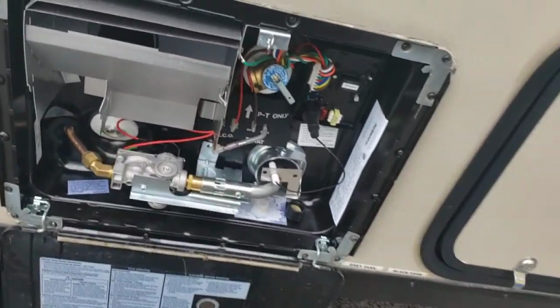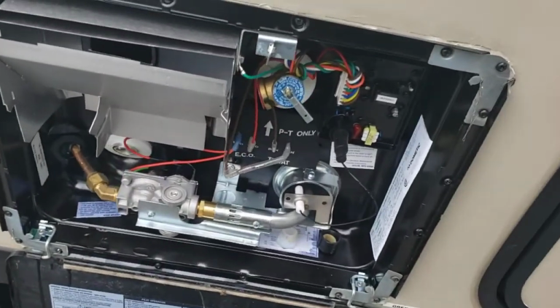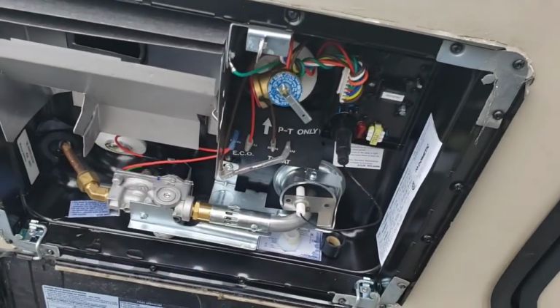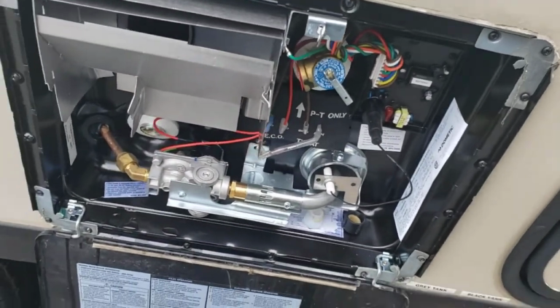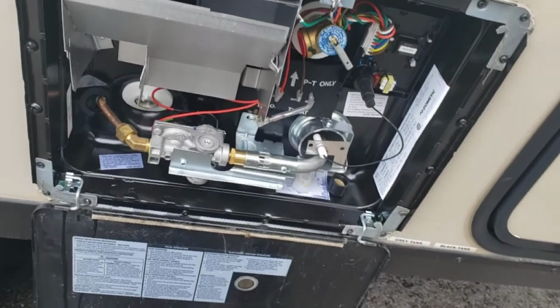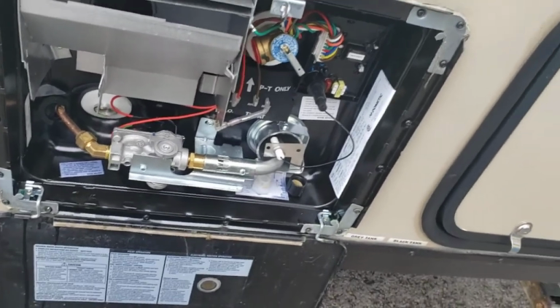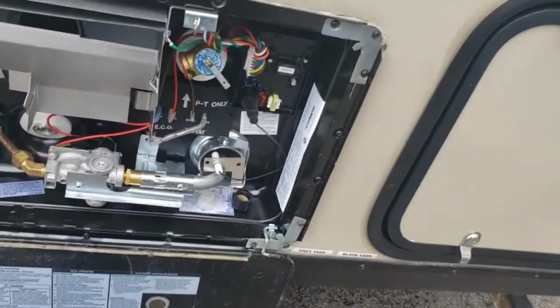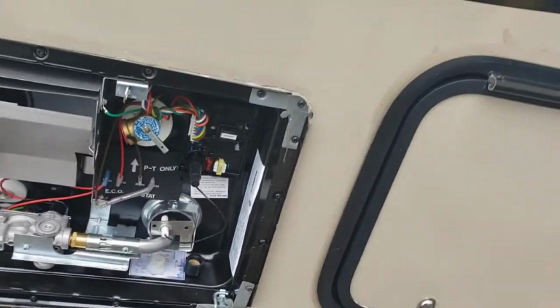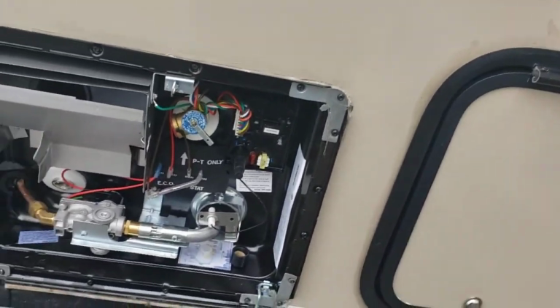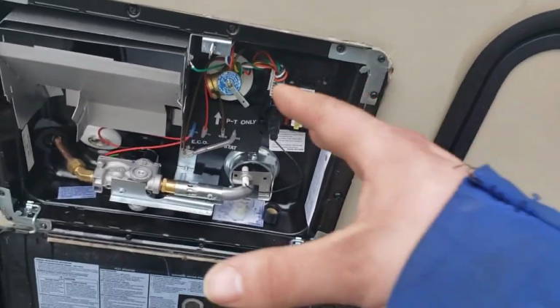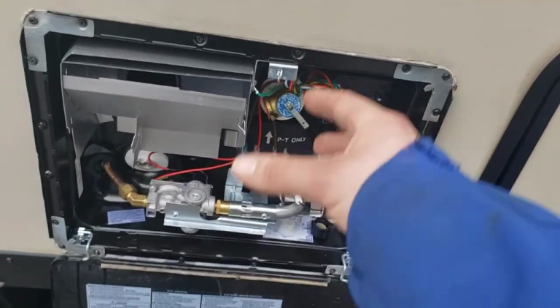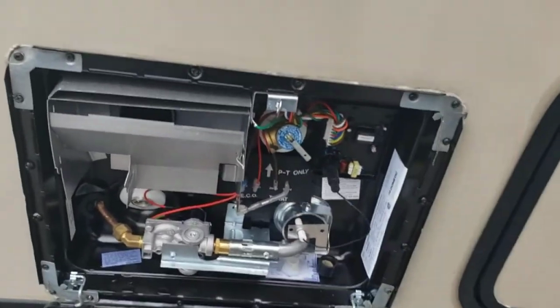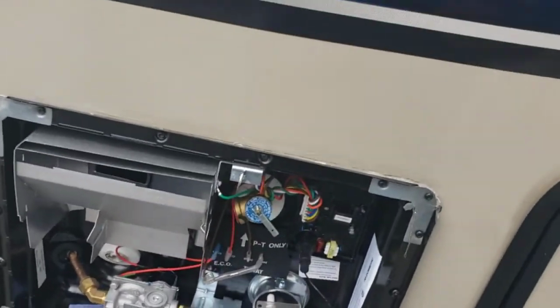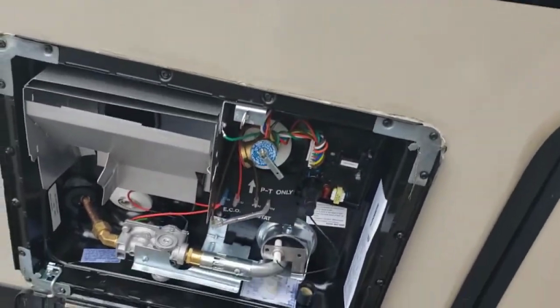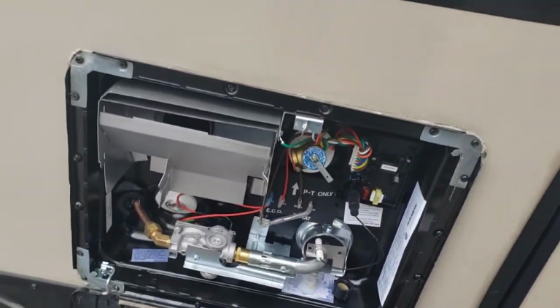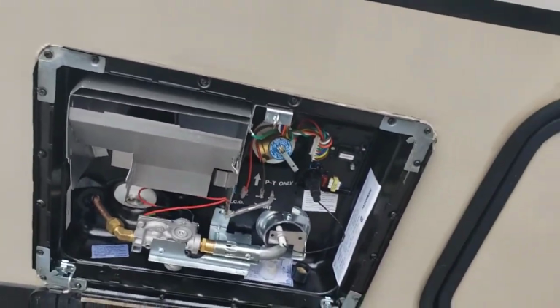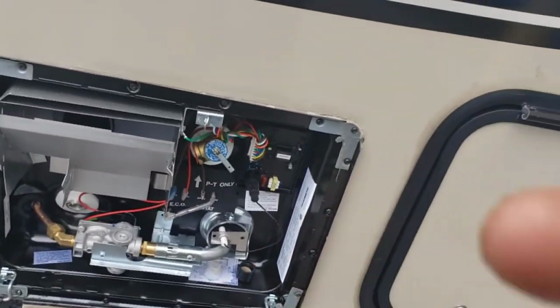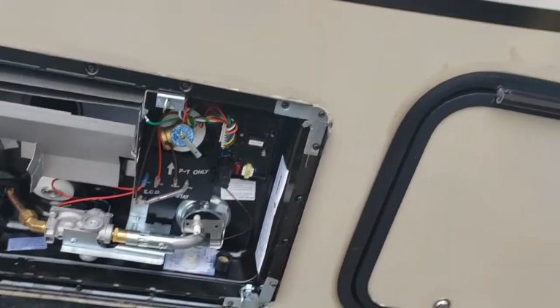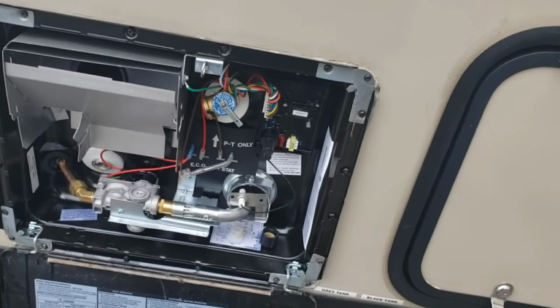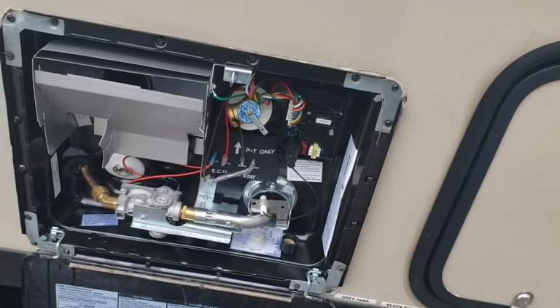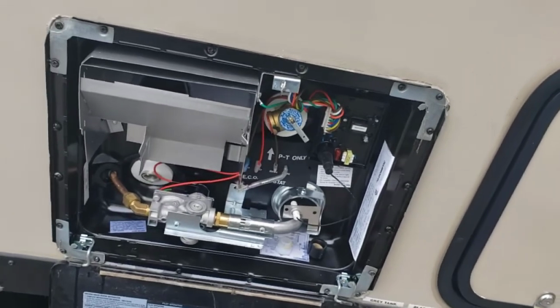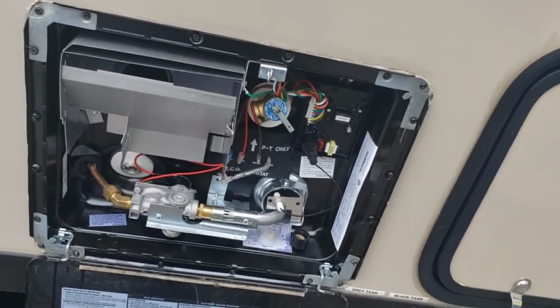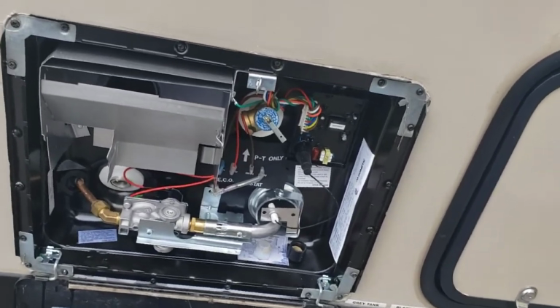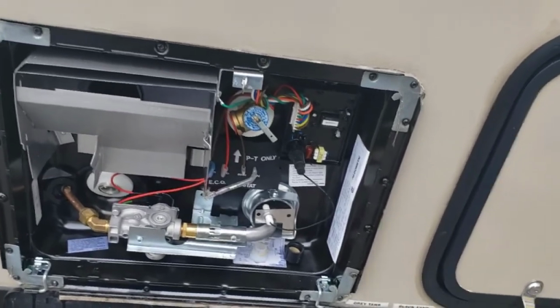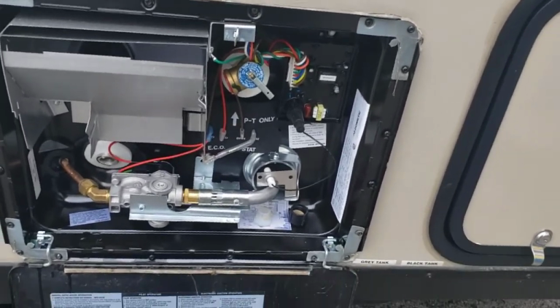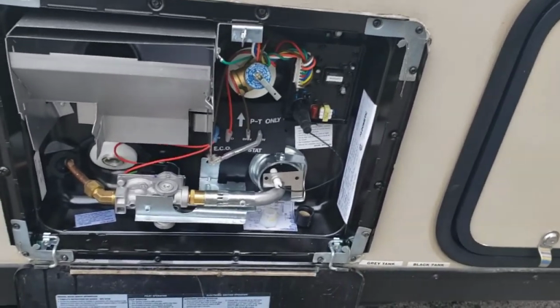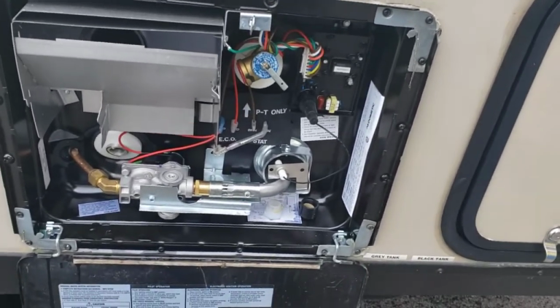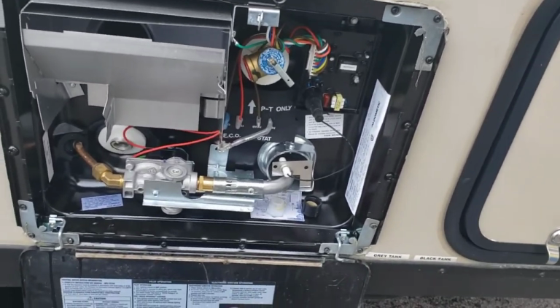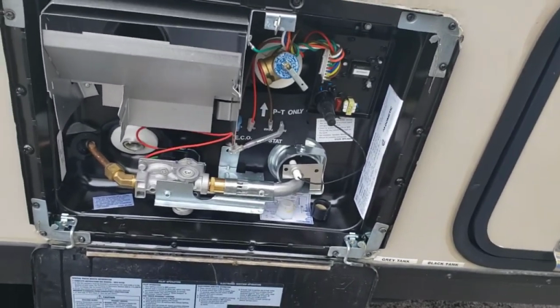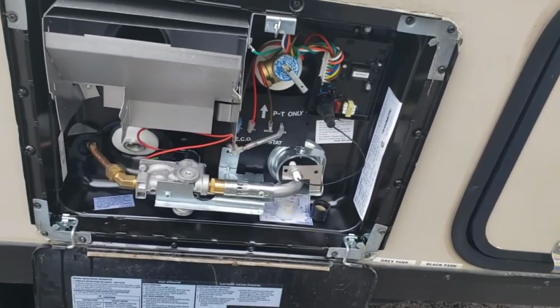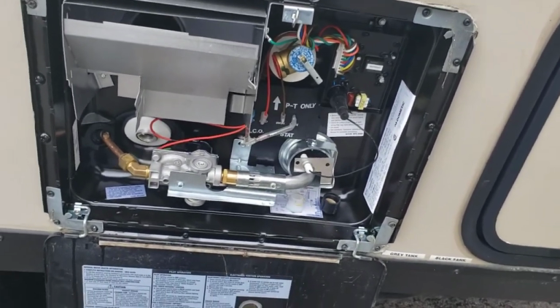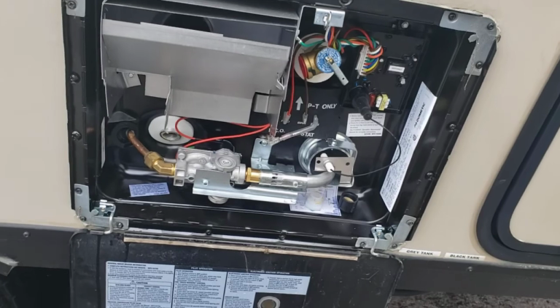Once you have it plugged in, hook water to it — to the camper, not directly to the water heater. It'll fill up whether it's from pump or city water. You'll be able to turn it on. Definitely recommend draining it after every trip because you don't want water sitting in there.